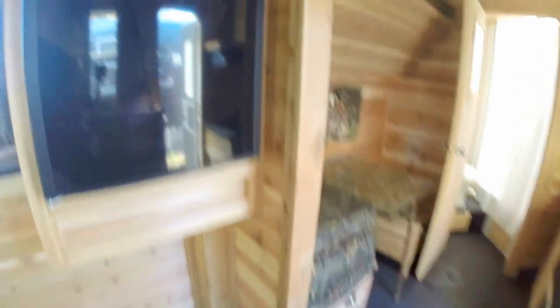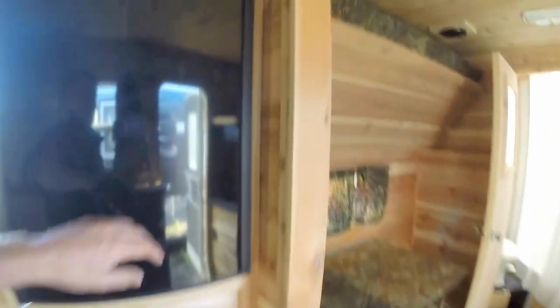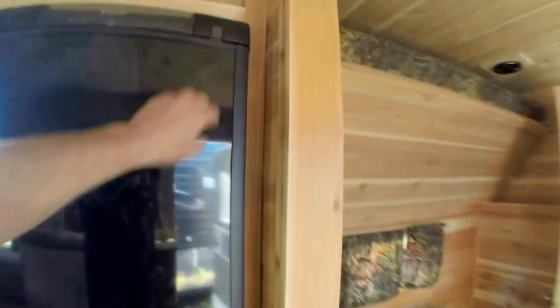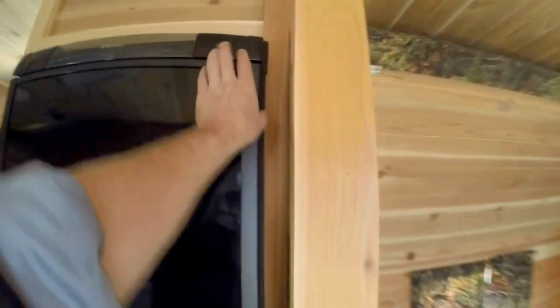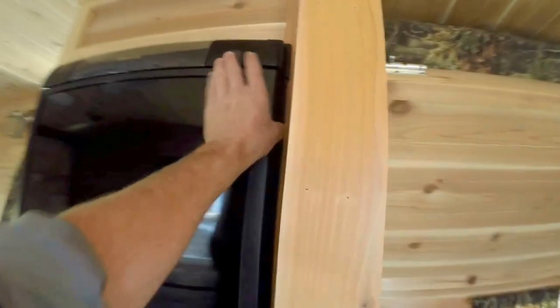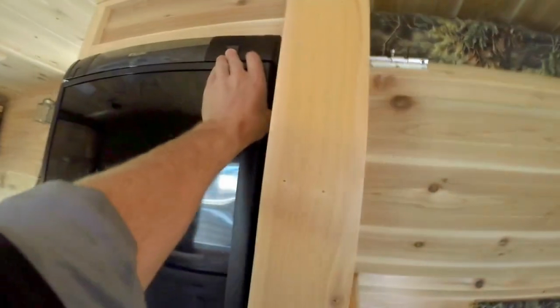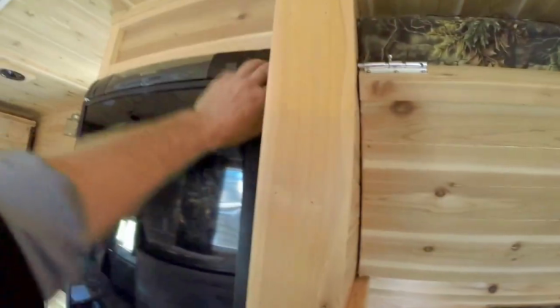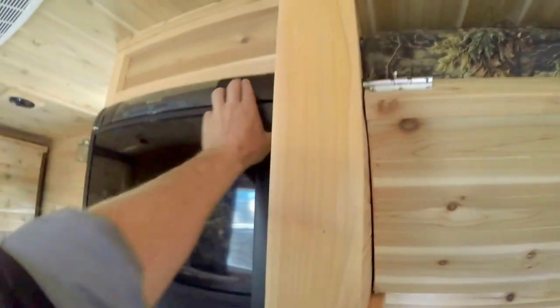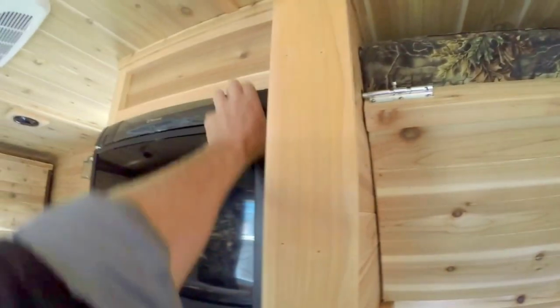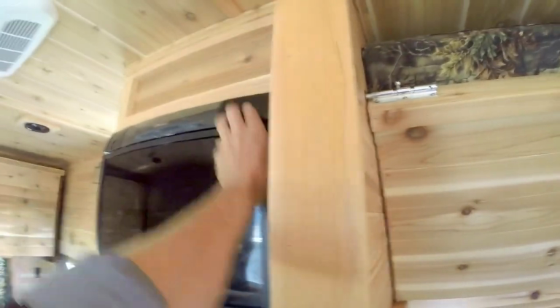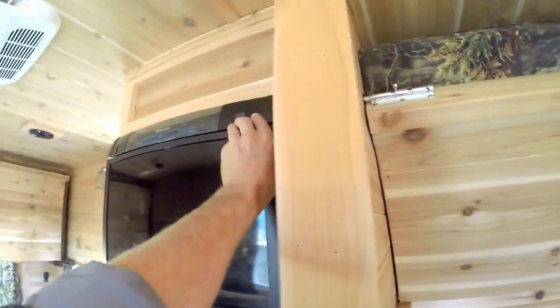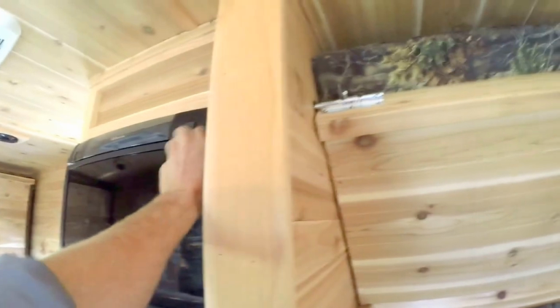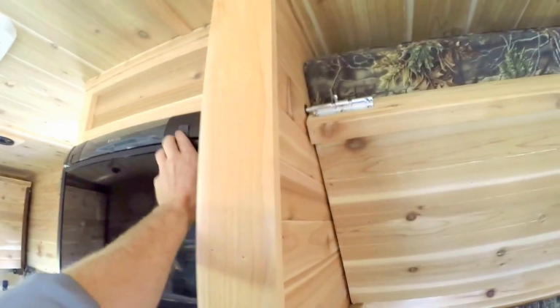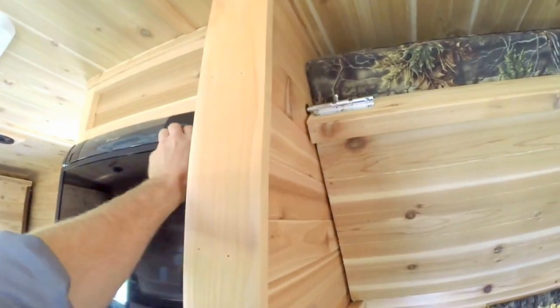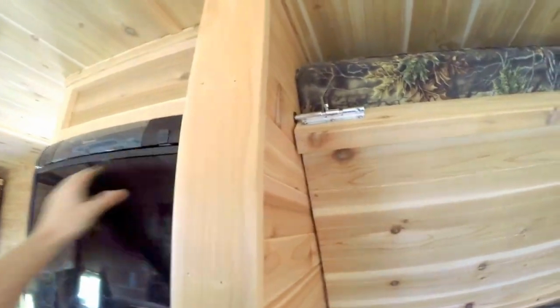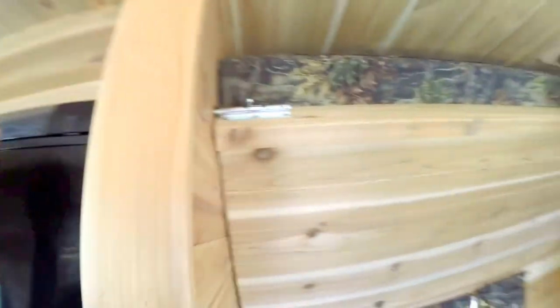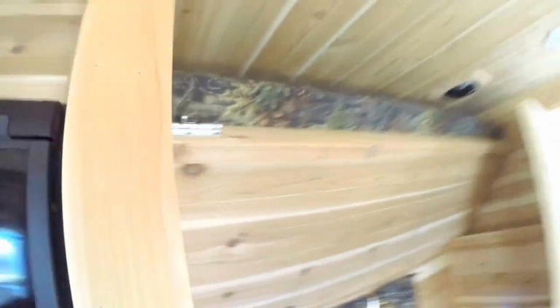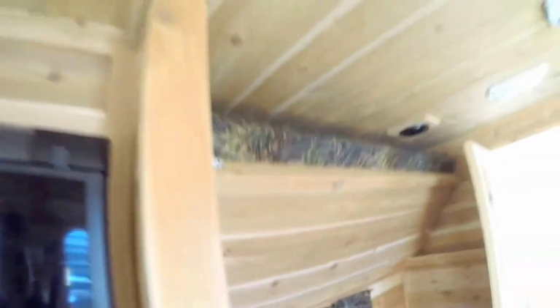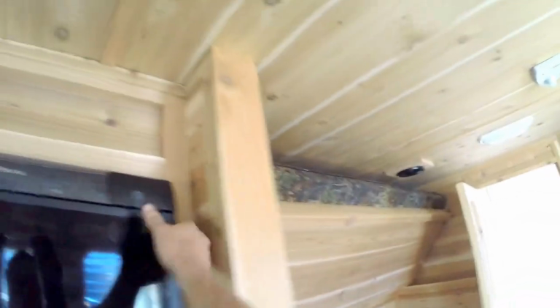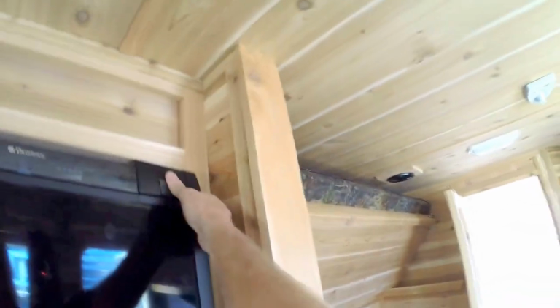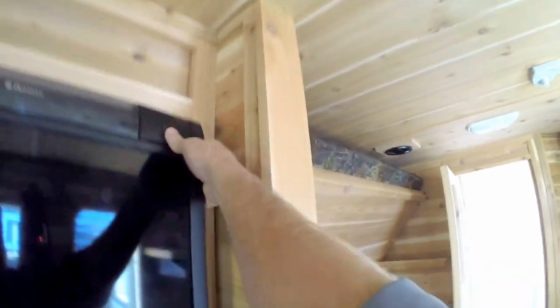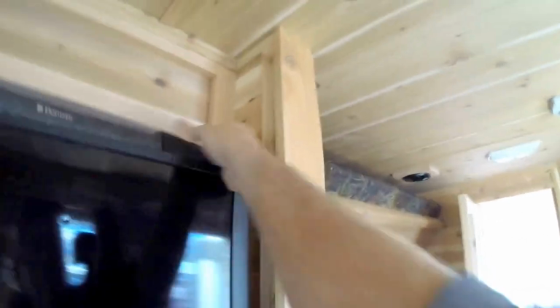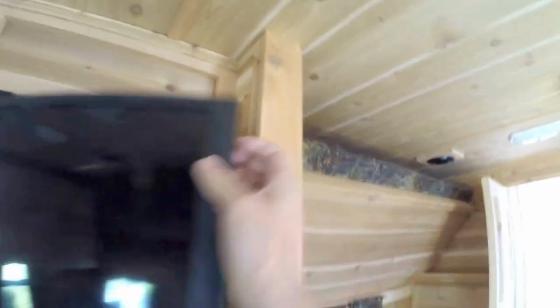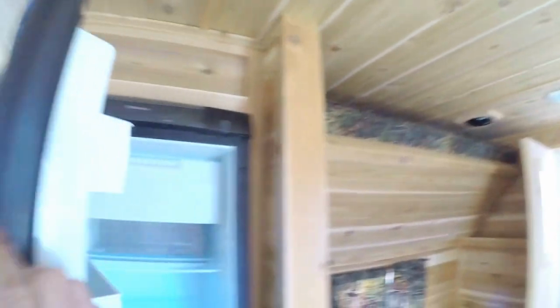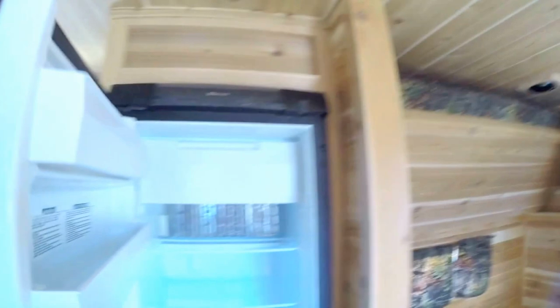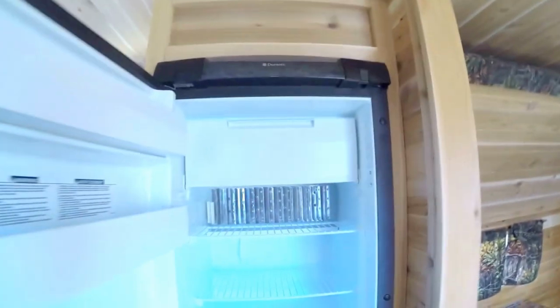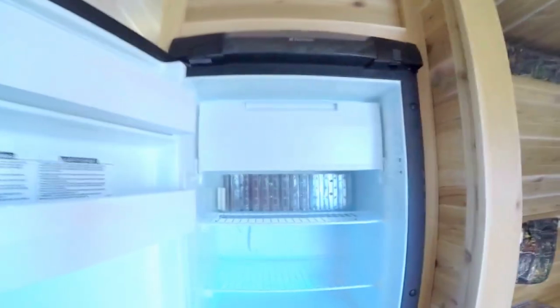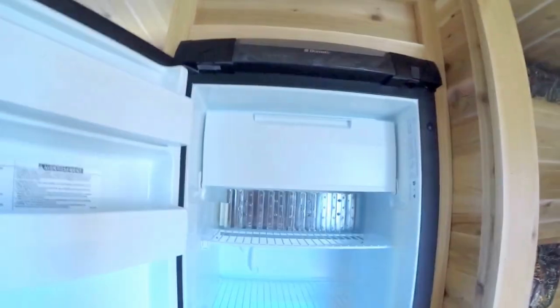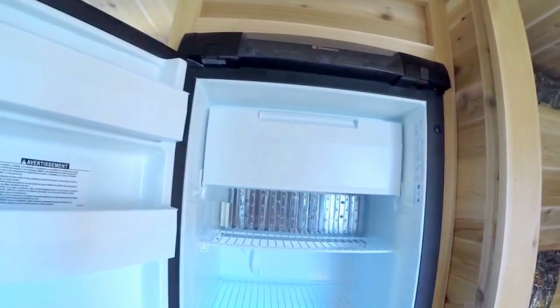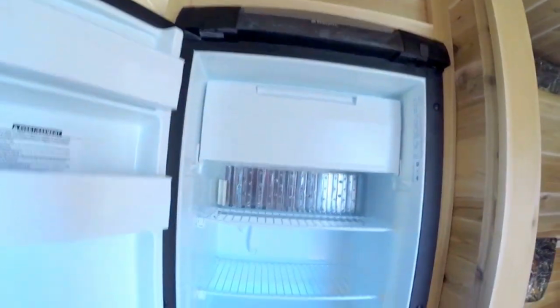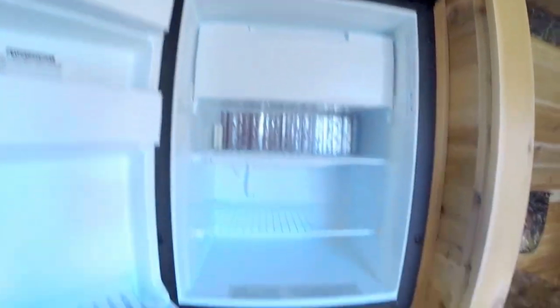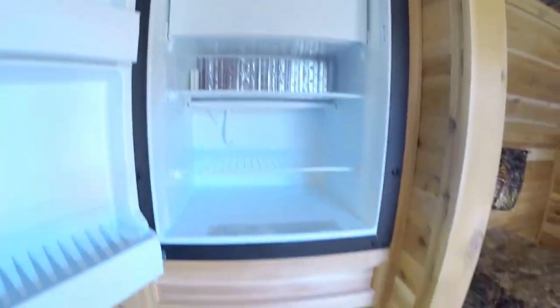Let me open this fridge up for you. Sorry about that, guys. Okay, so we've got our freezer and our fridge.